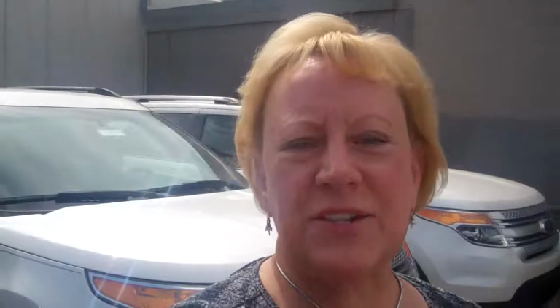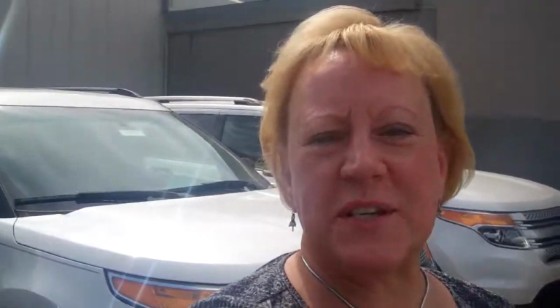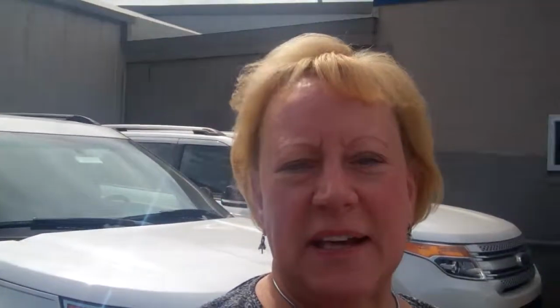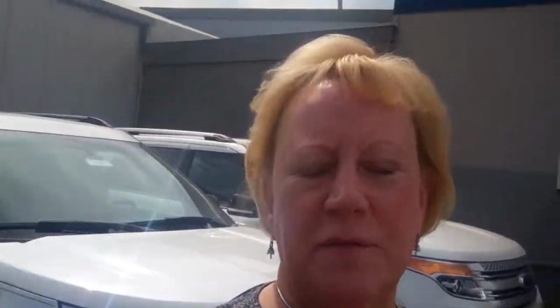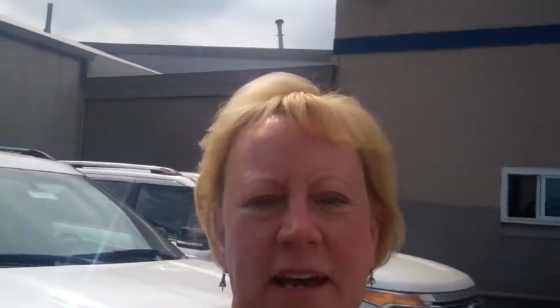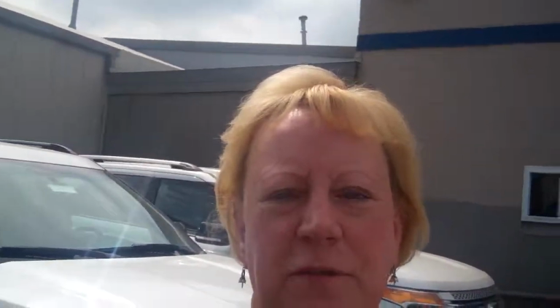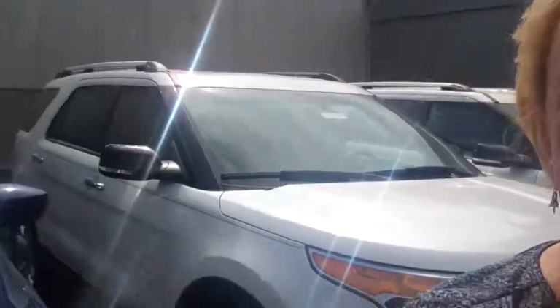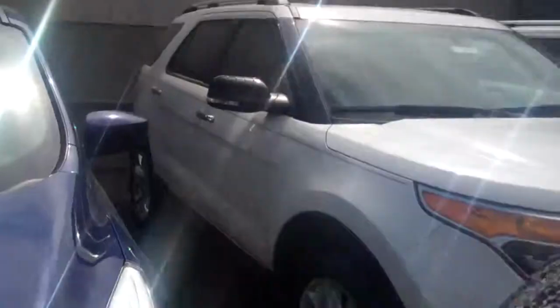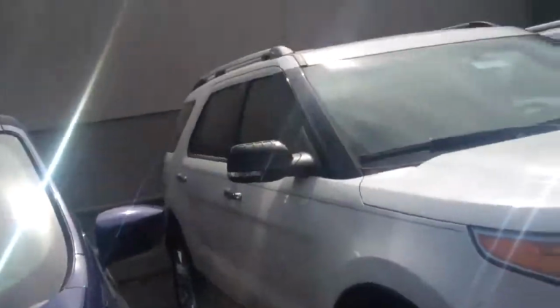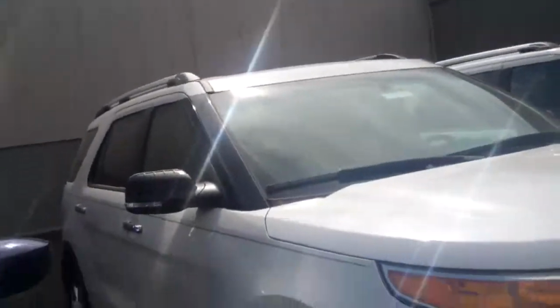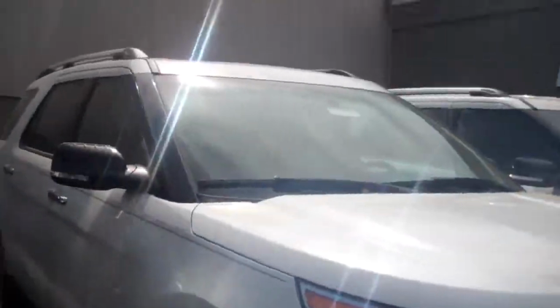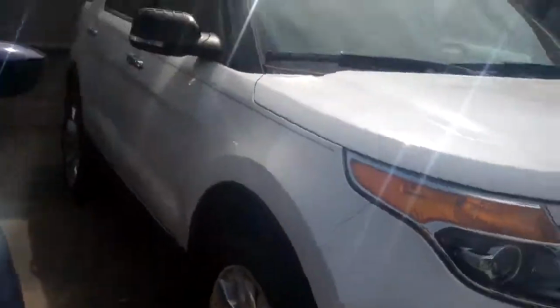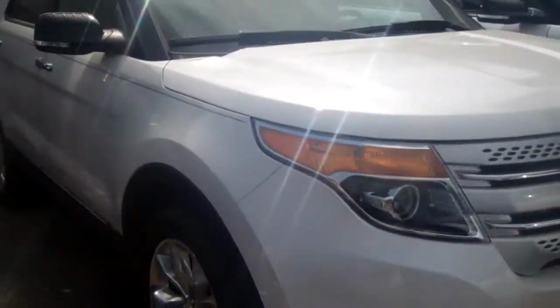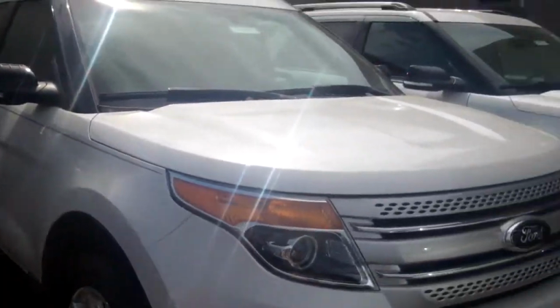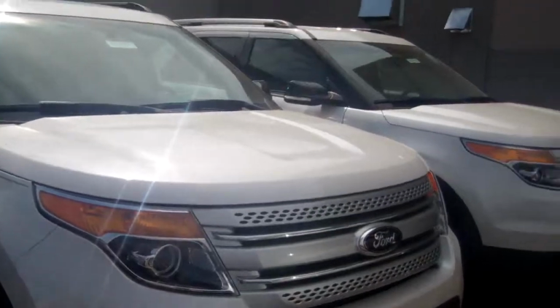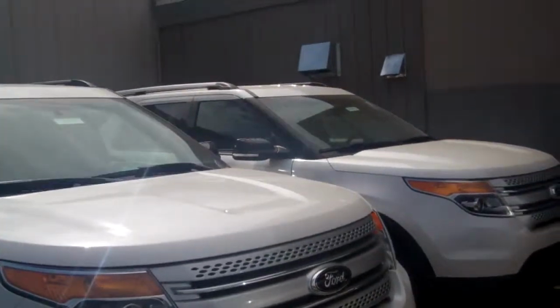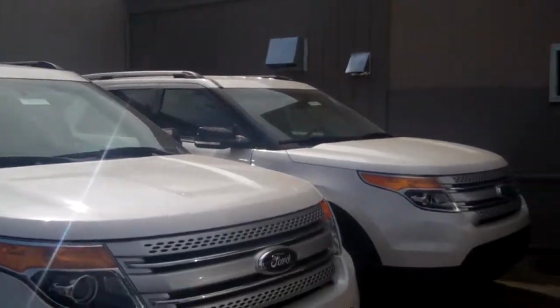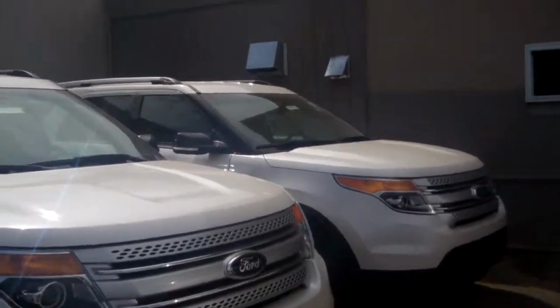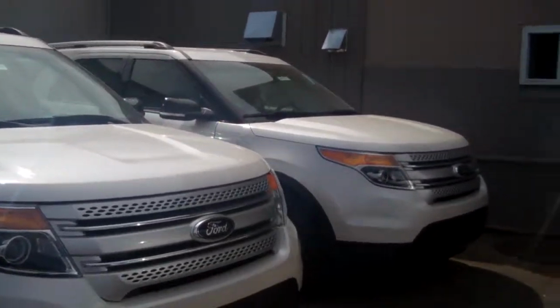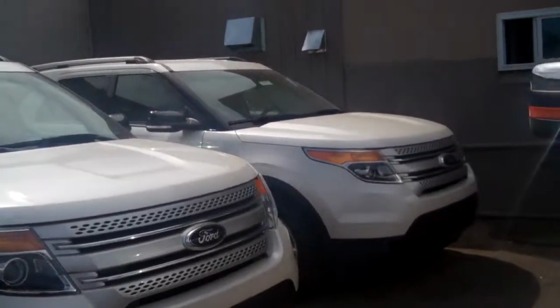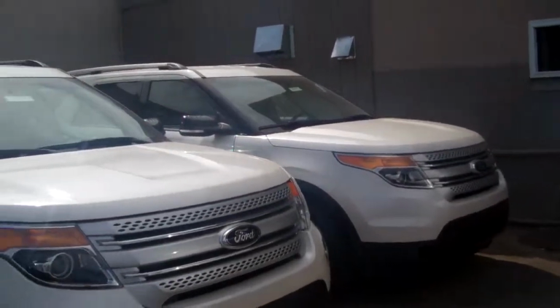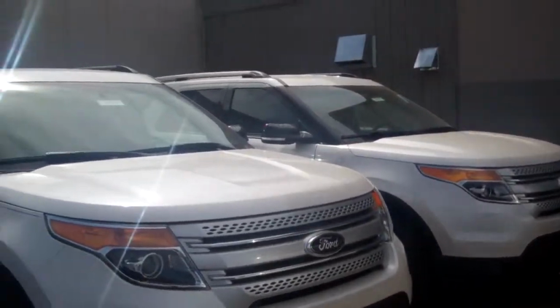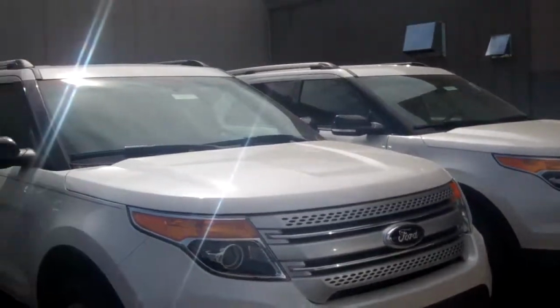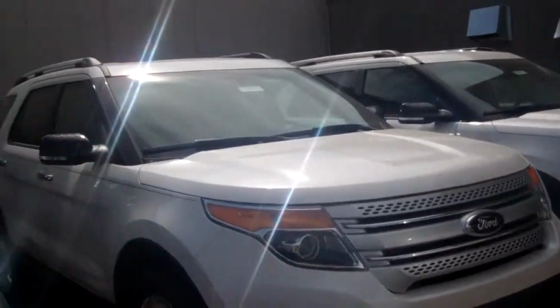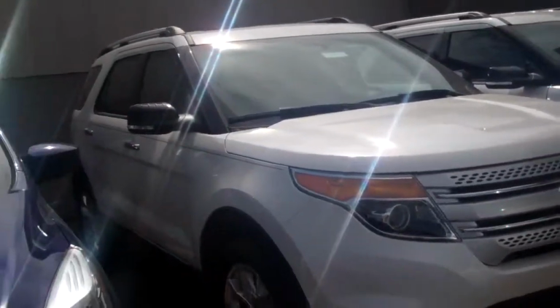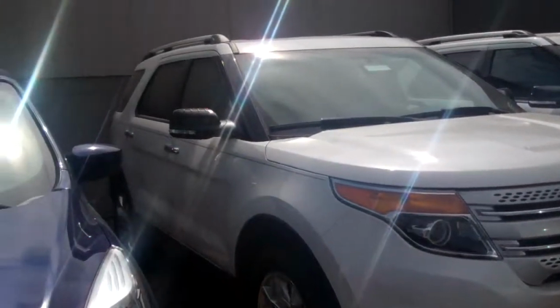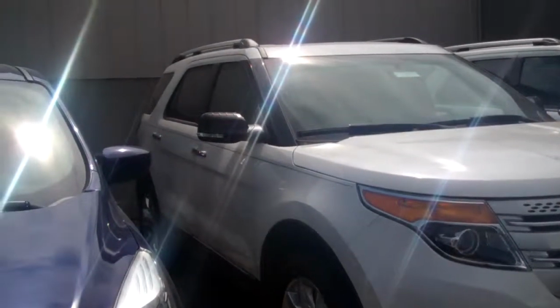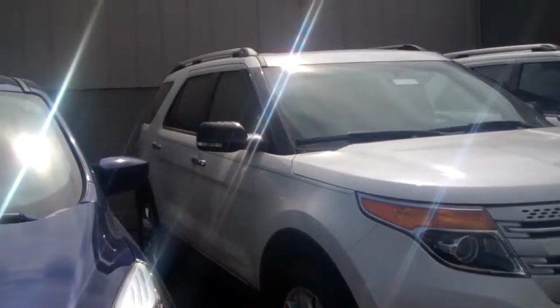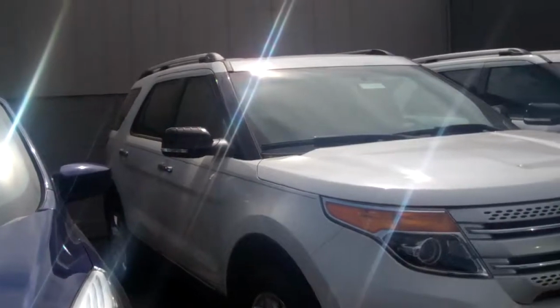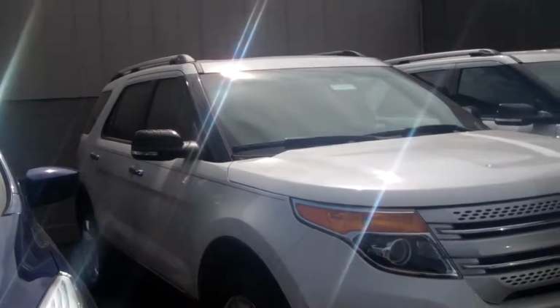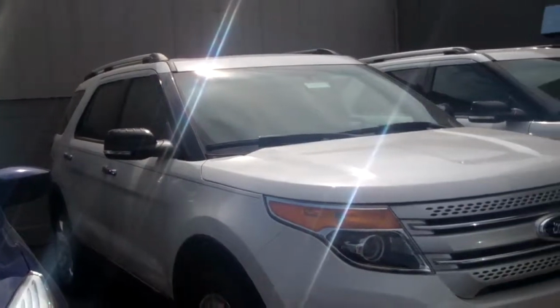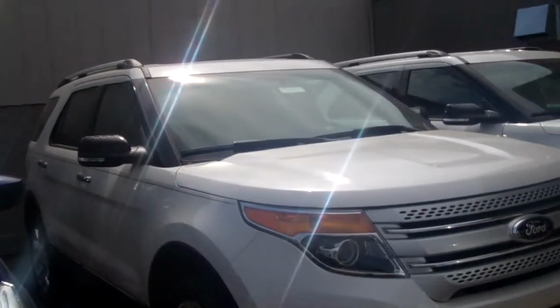Hi Joseph, Donna here from Skelnick Ford in Lake Orion, where I have some beautiful white platinum metallic Explorers. We have some great programs and incentives right now.